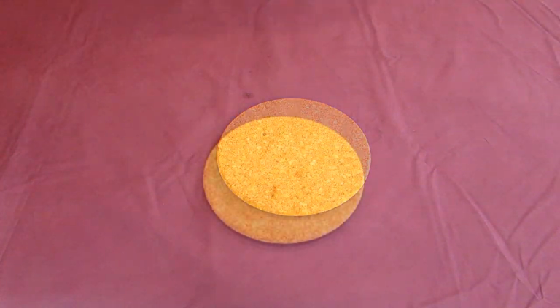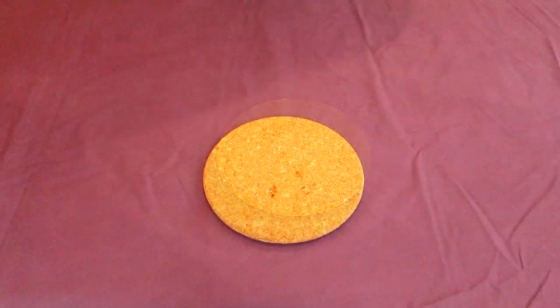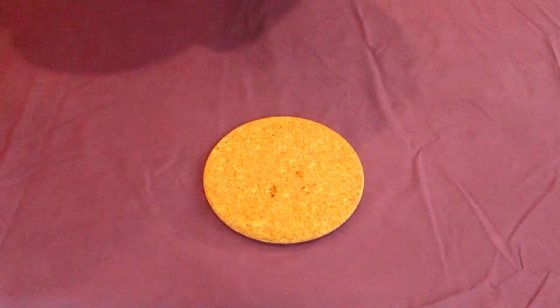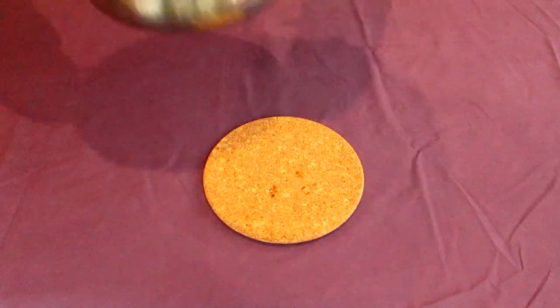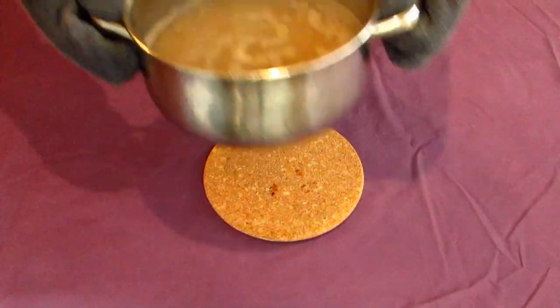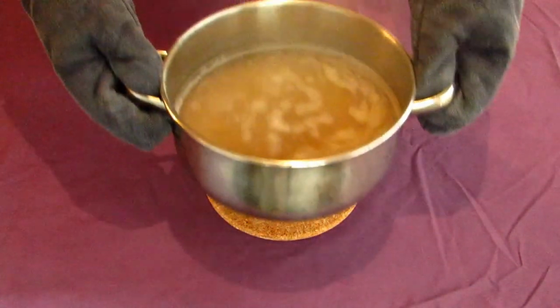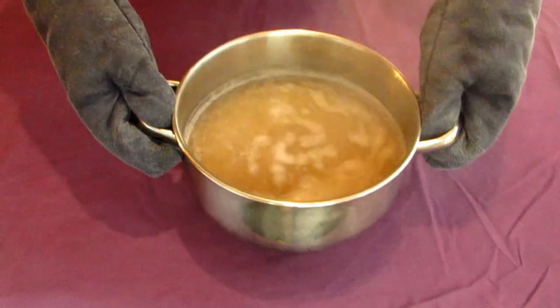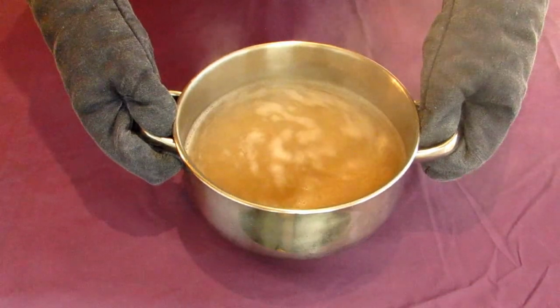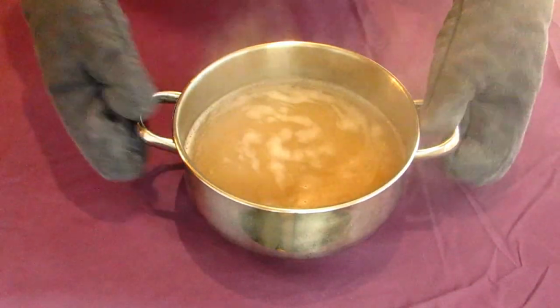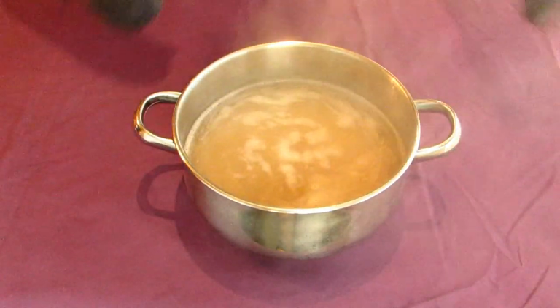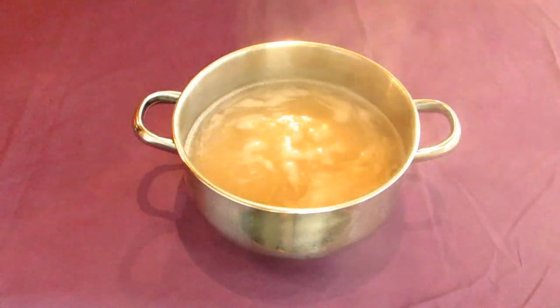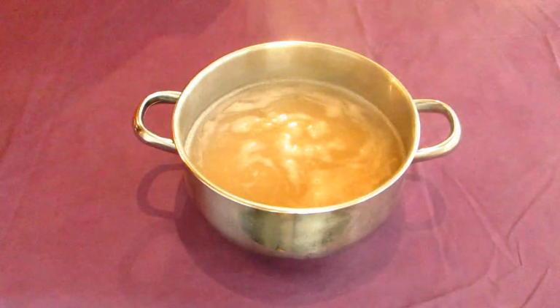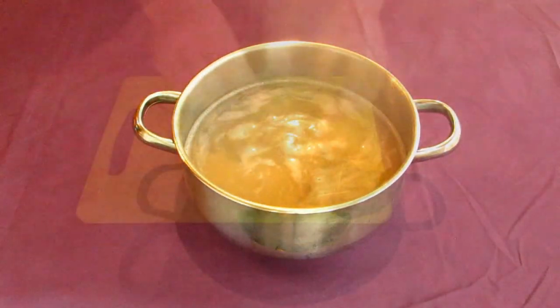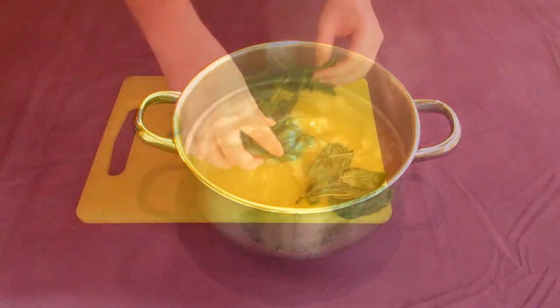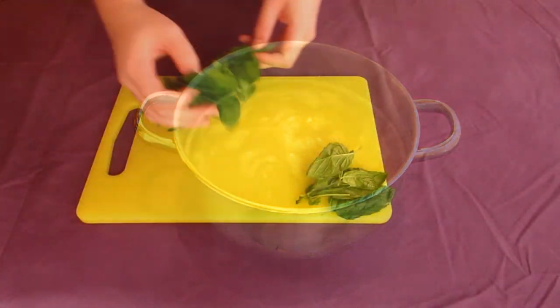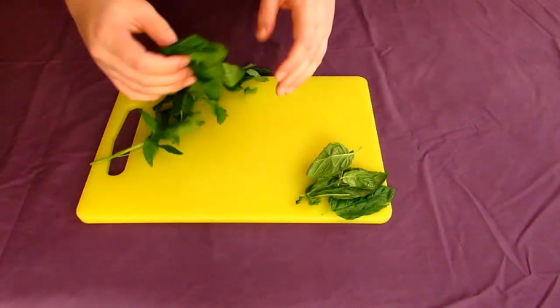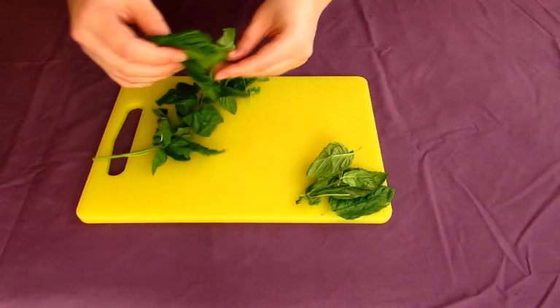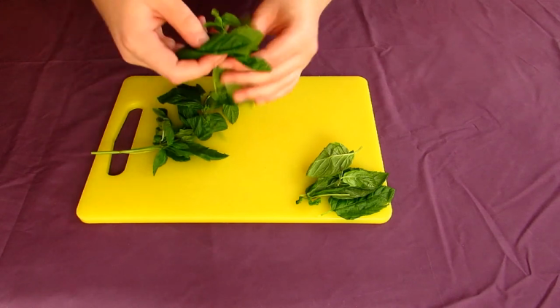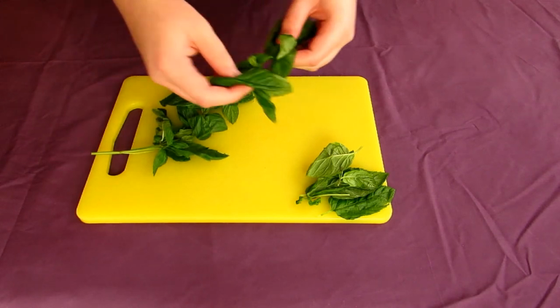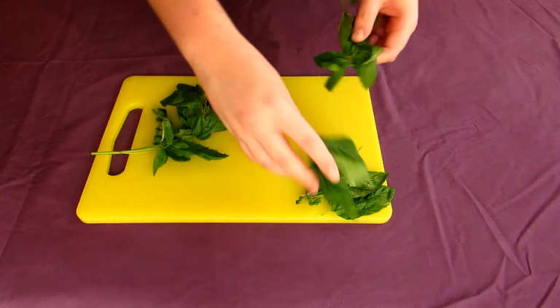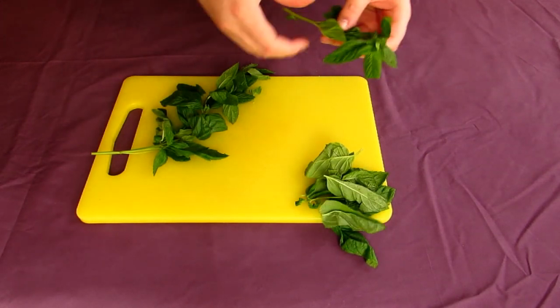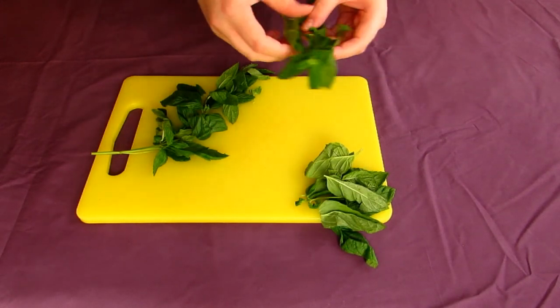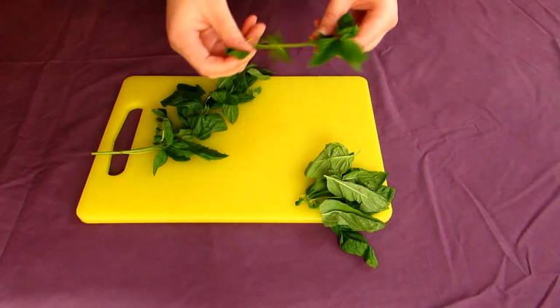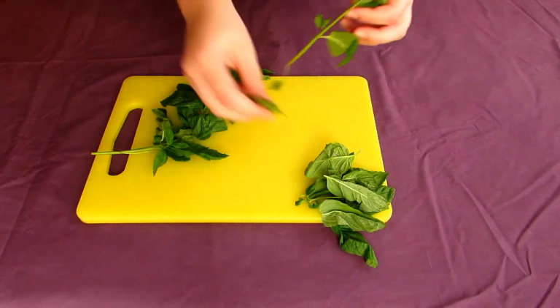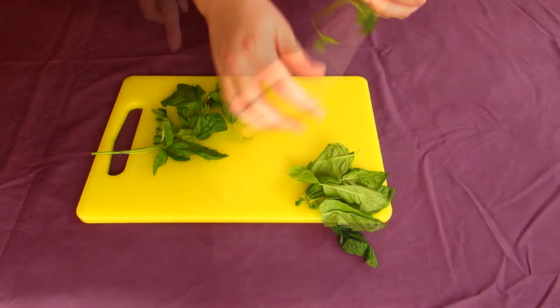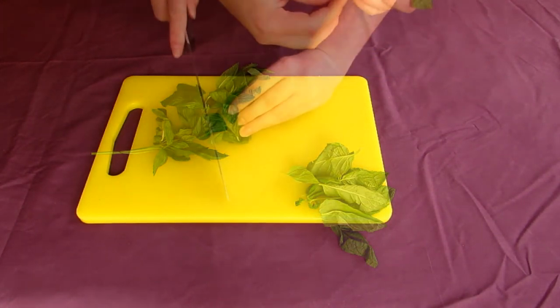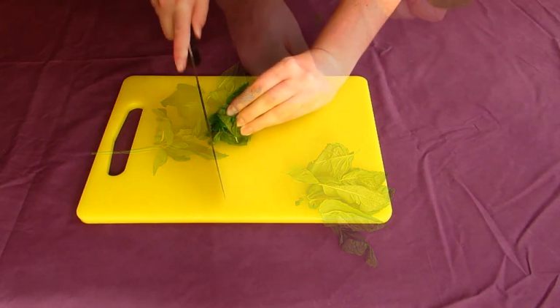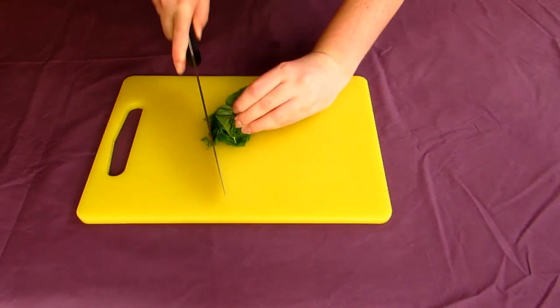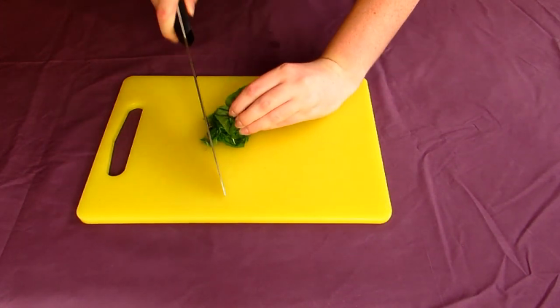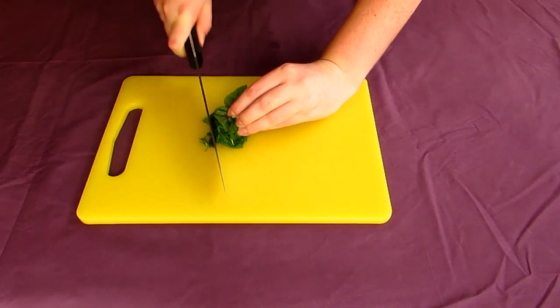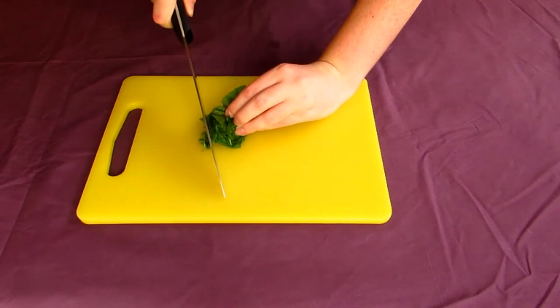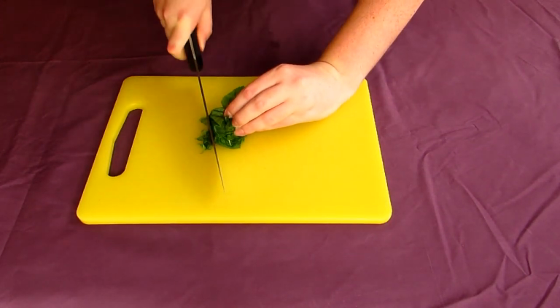Remove it from the heat, but keep it warm. Go chop your fresh mint by taking the leaves off the stem, rolling it into a ball and then roughly chopping them.